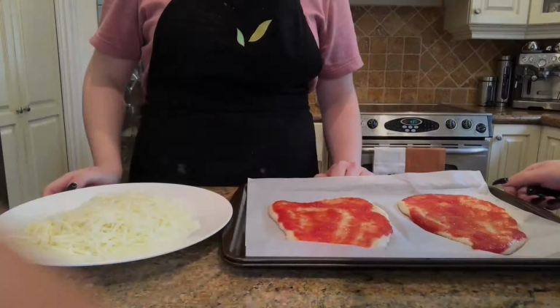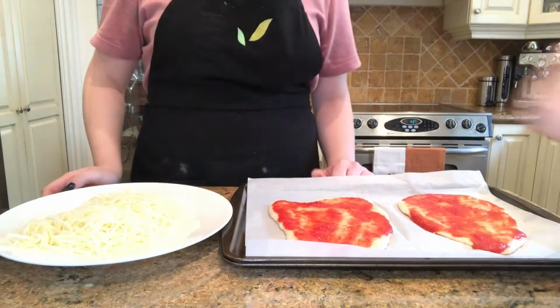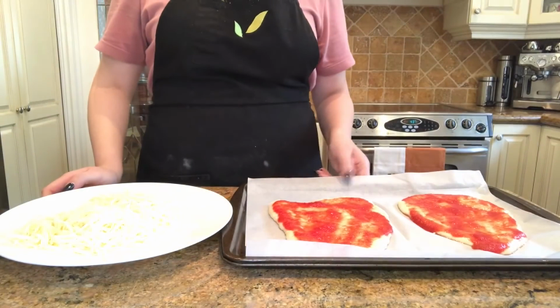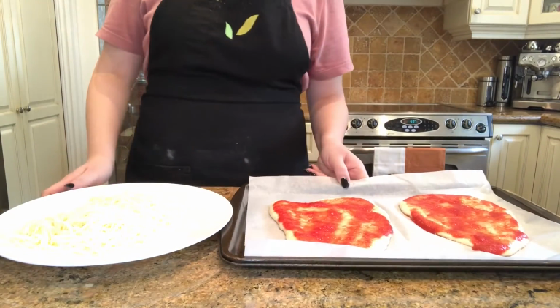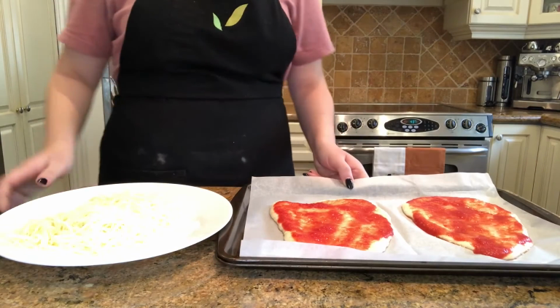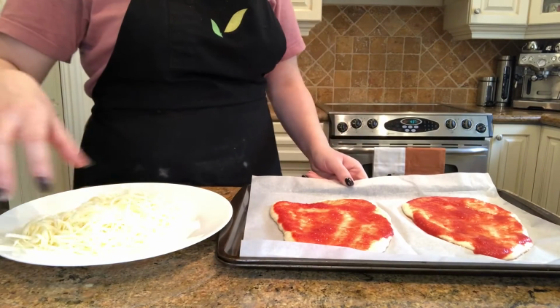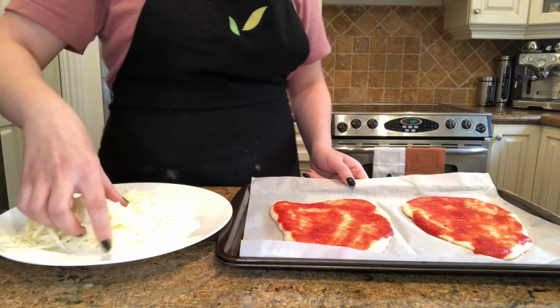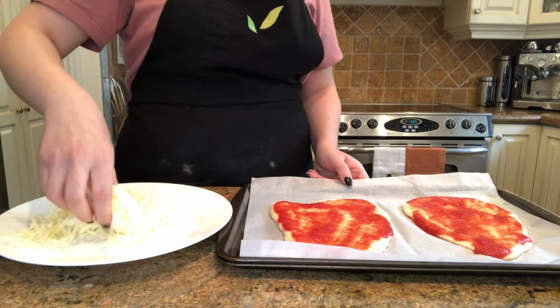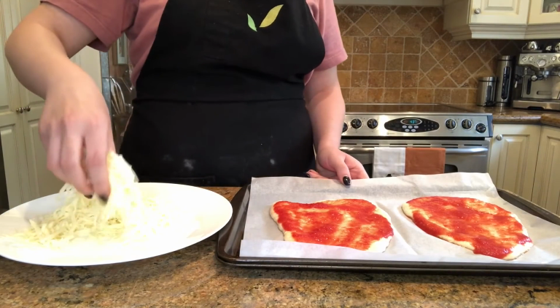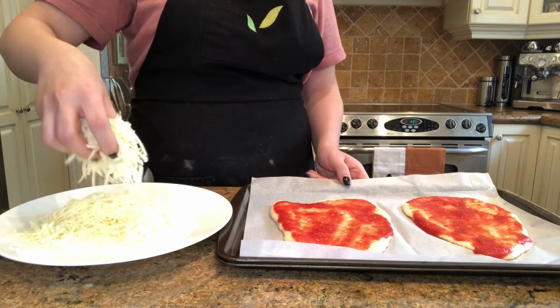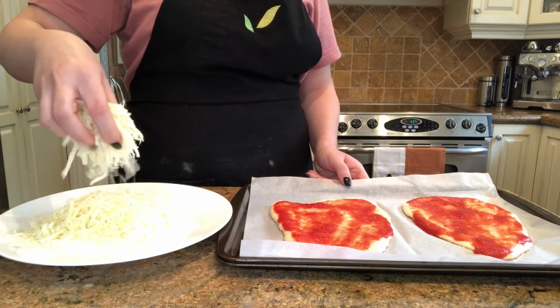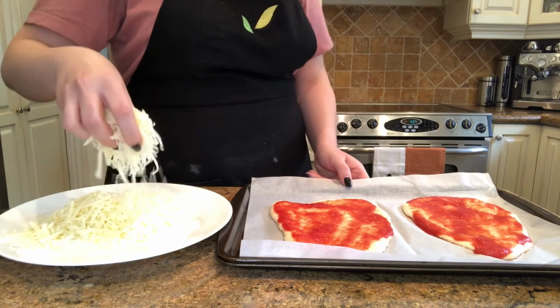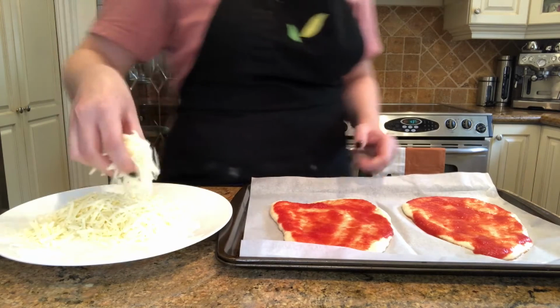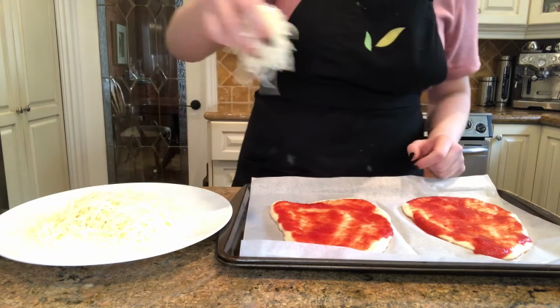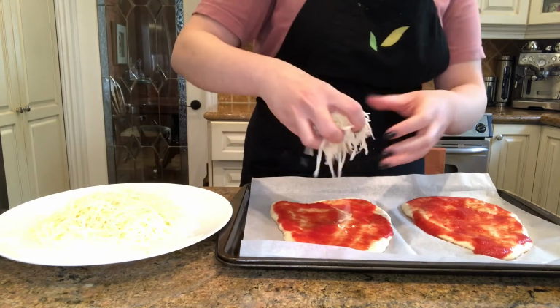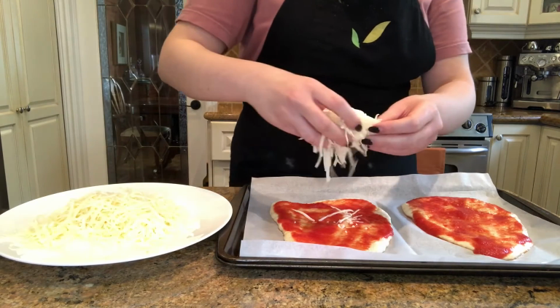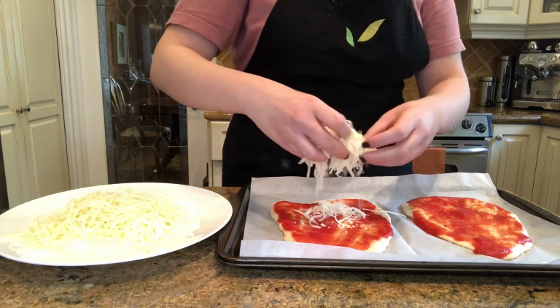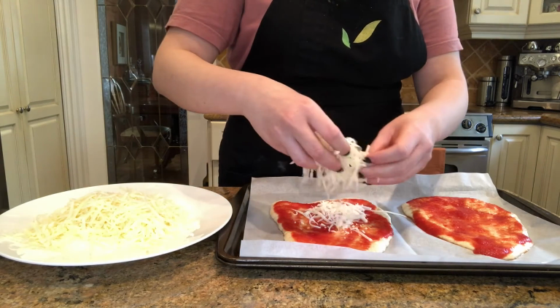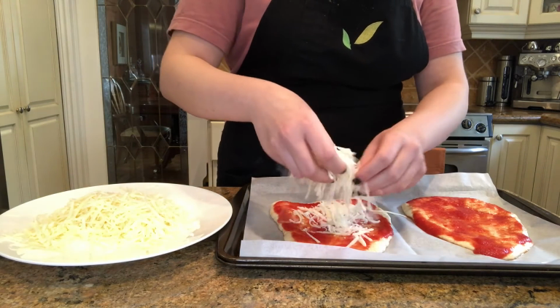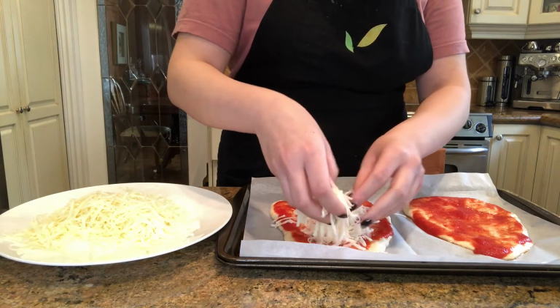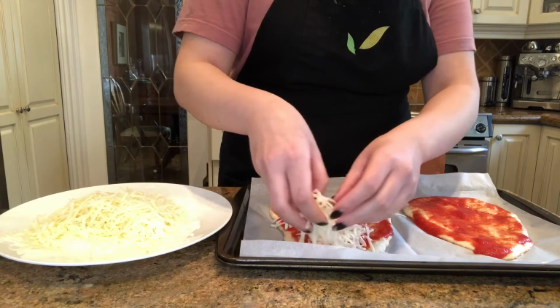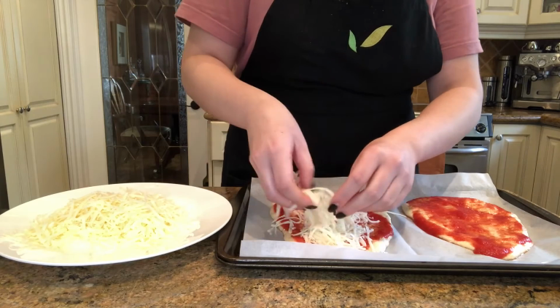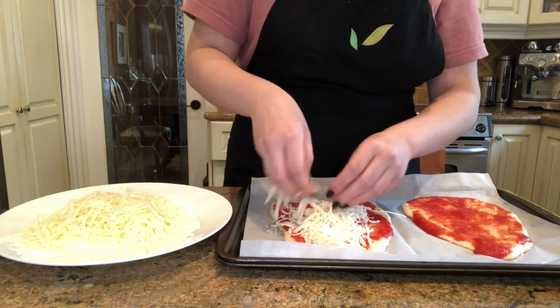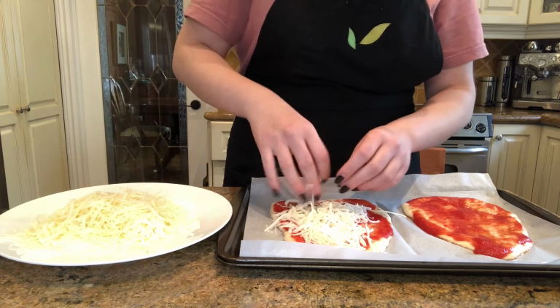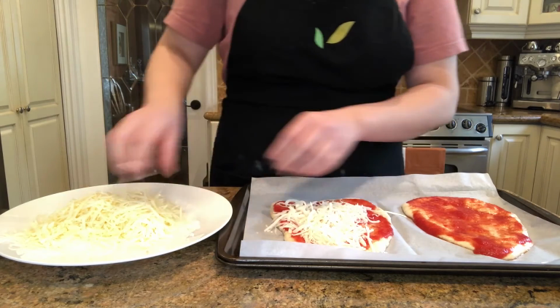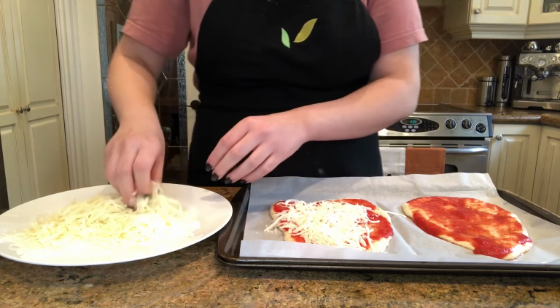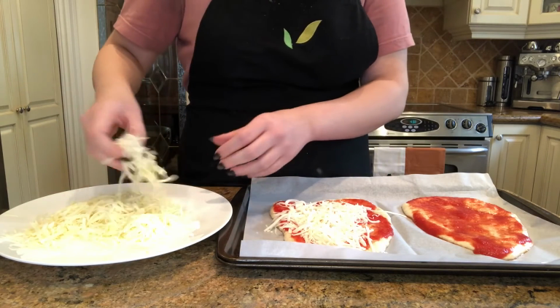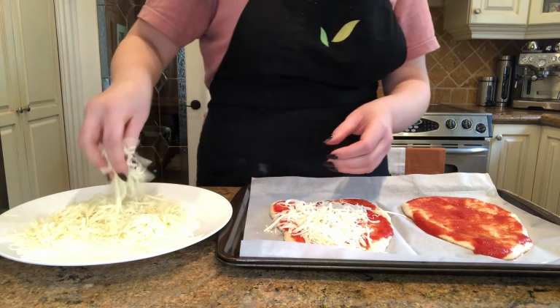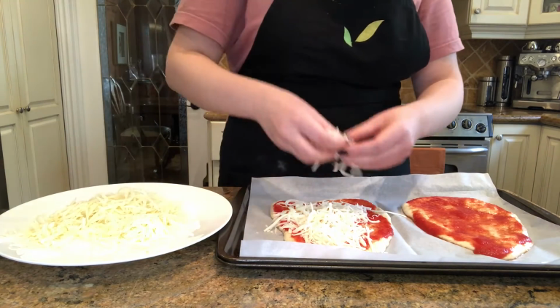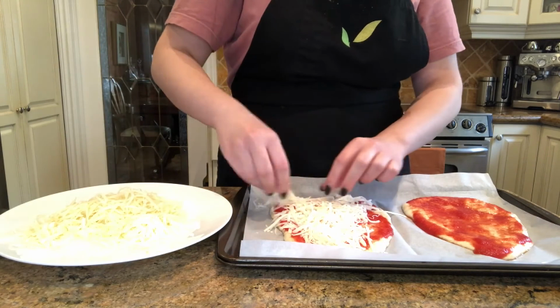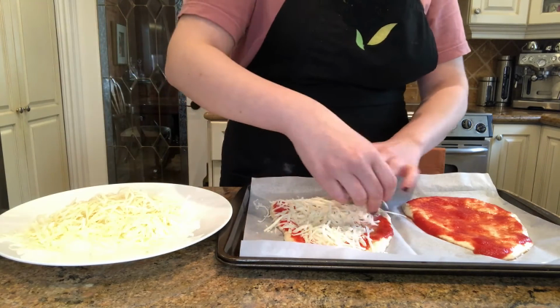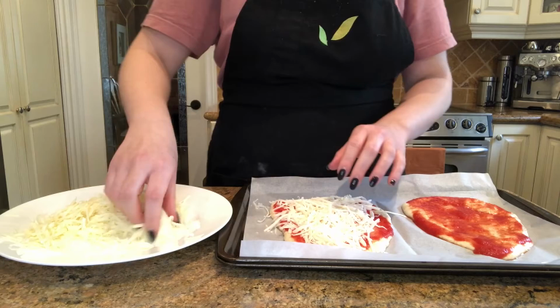Now it's time for cheese. You can just use your hands and sprinkle it on top. I really like cheese so I'm going to put a lot and cover it up completely.